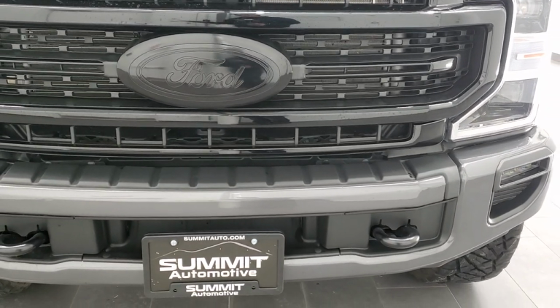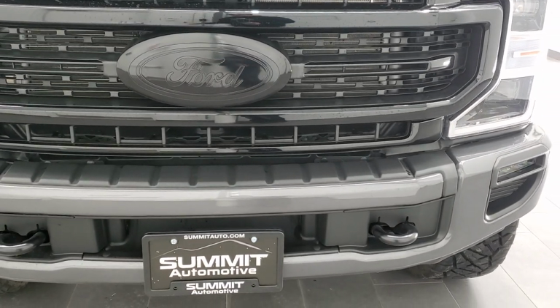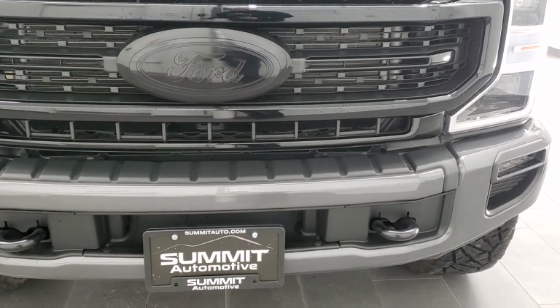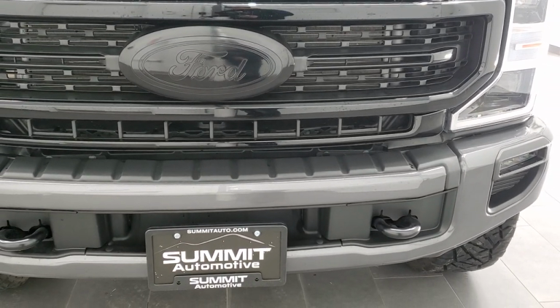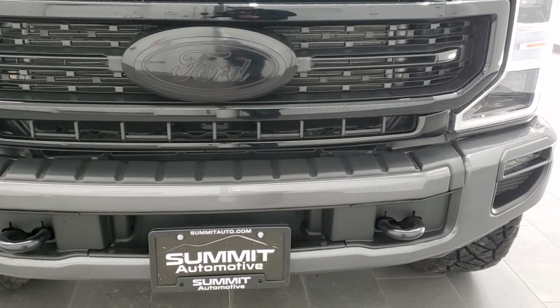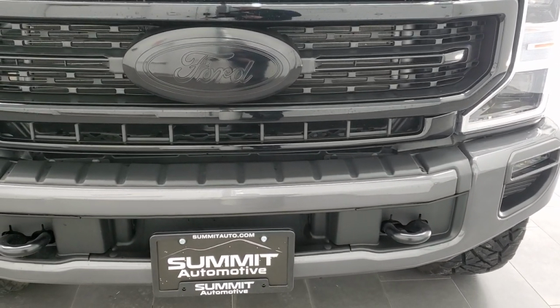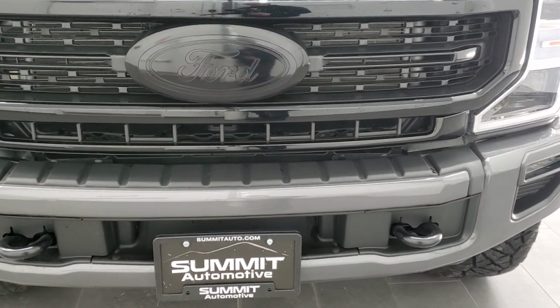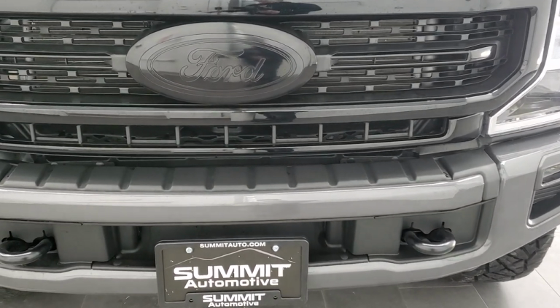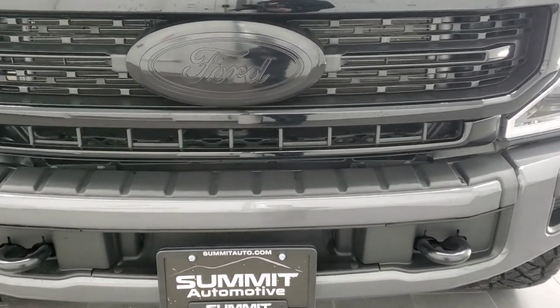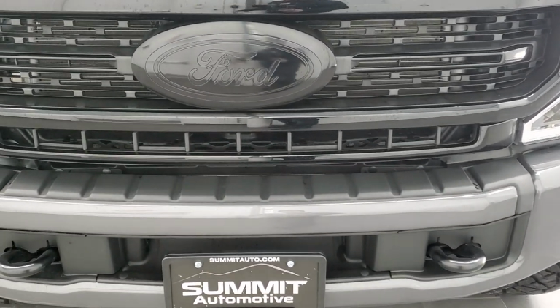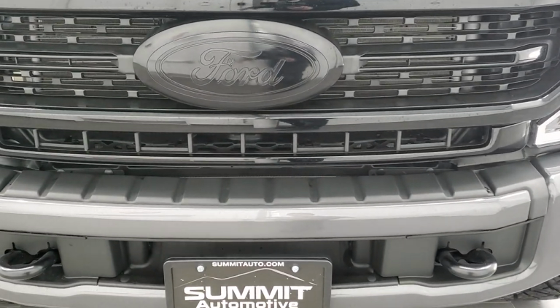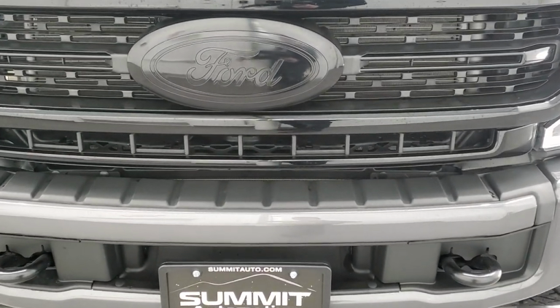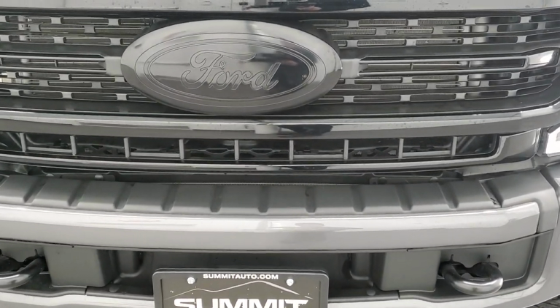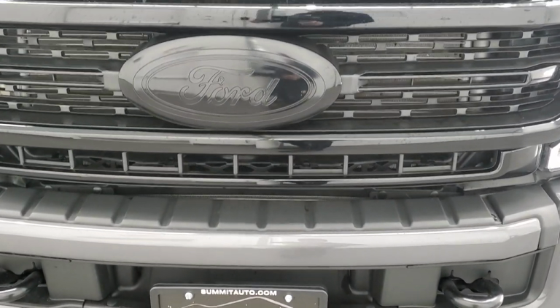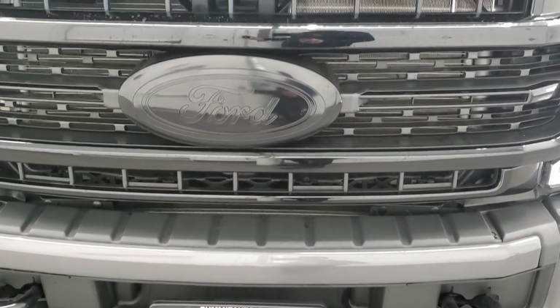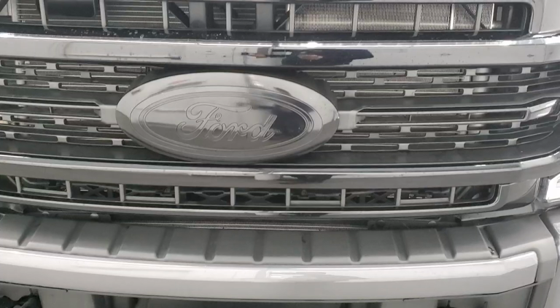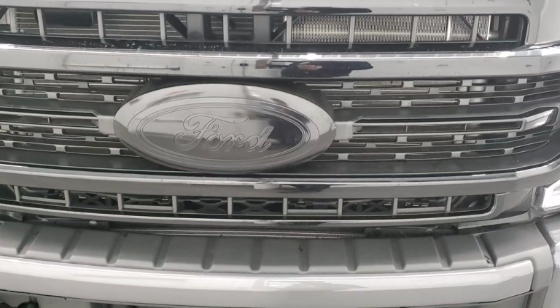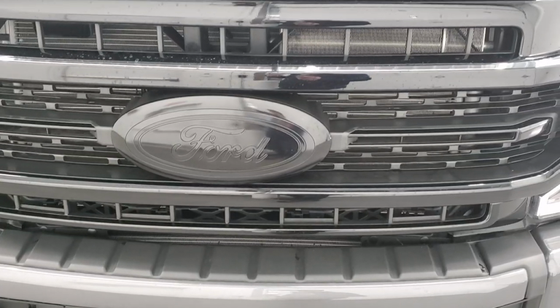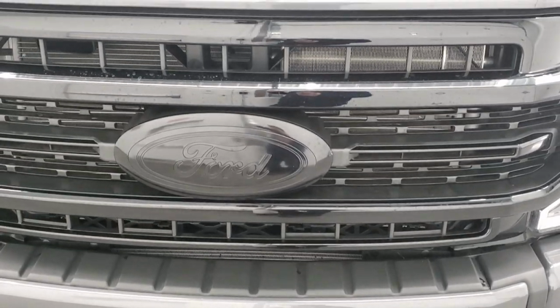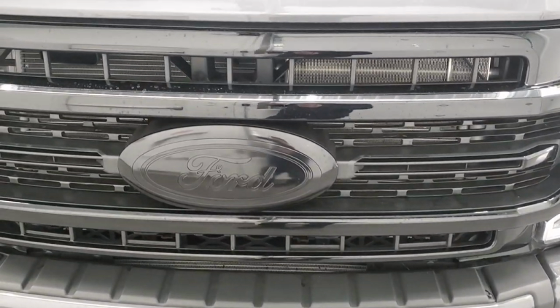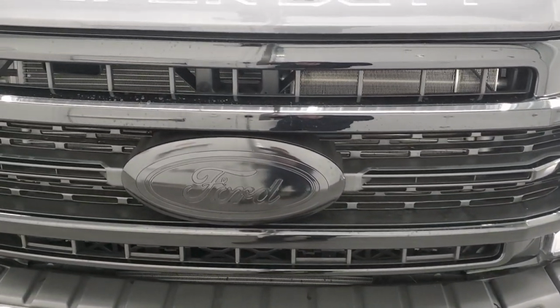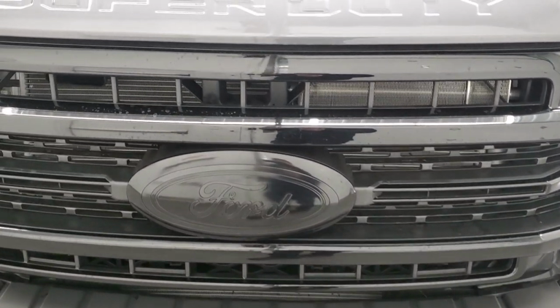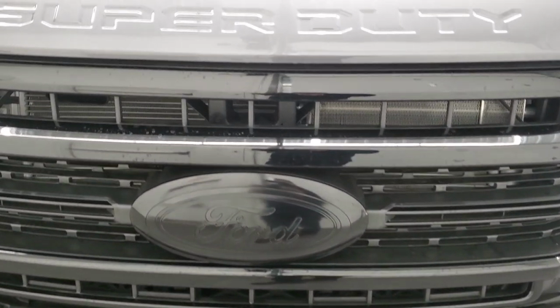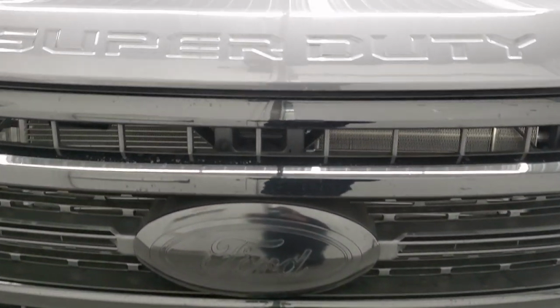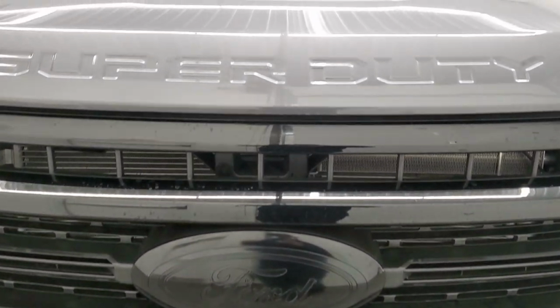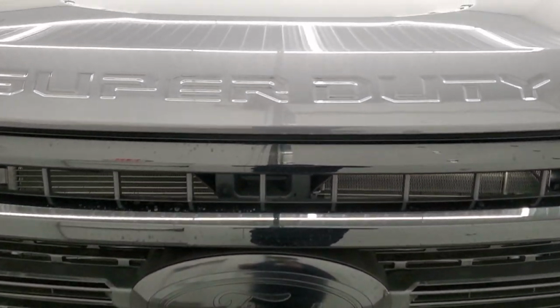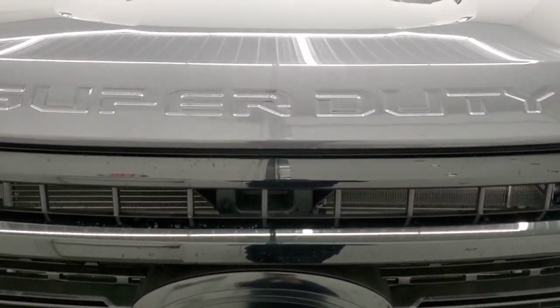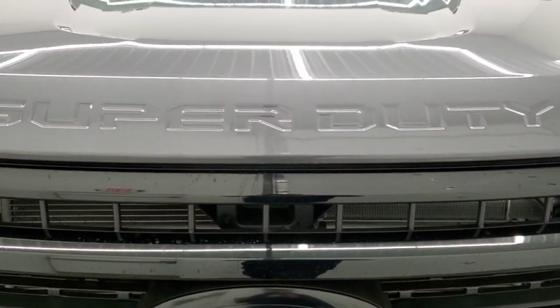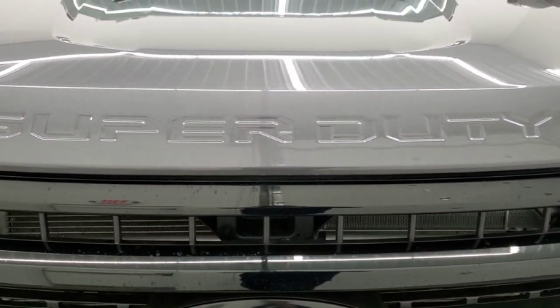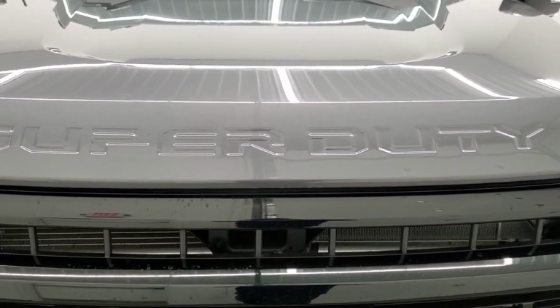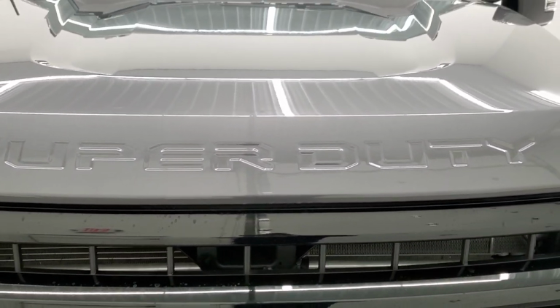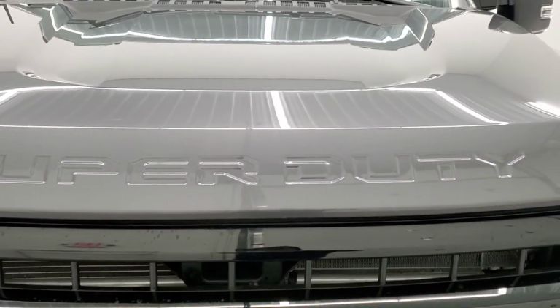We're going to go inside, under the hood, start it up, and check out all the options on this truck in this video.